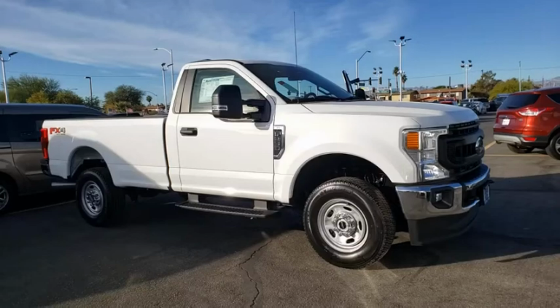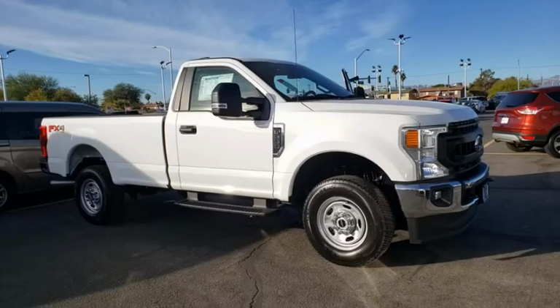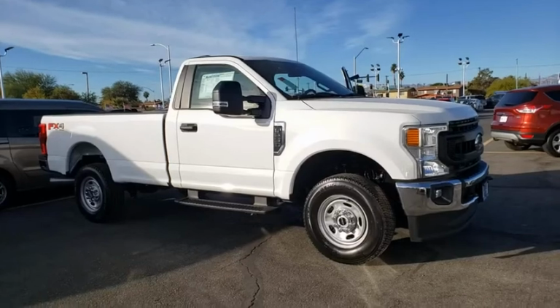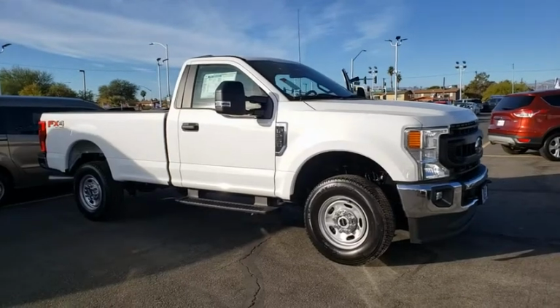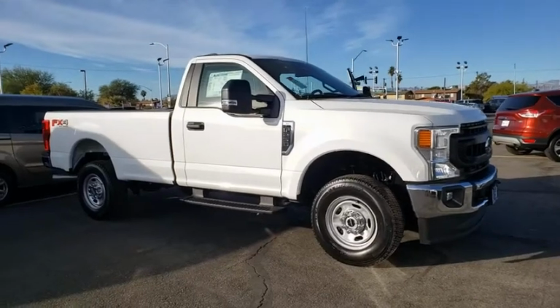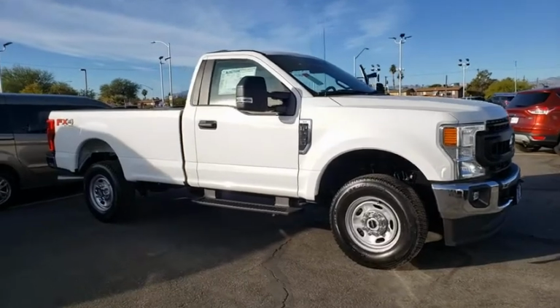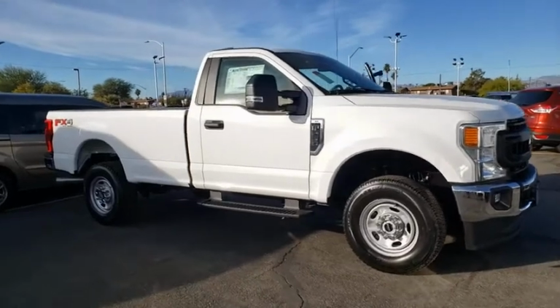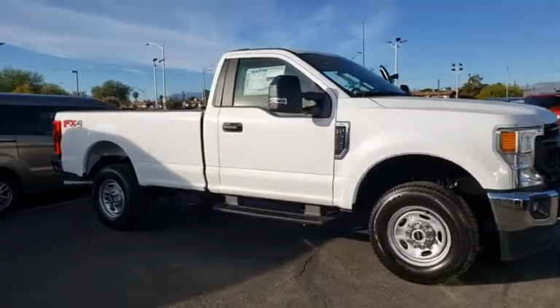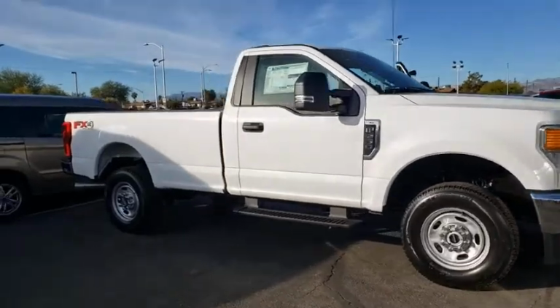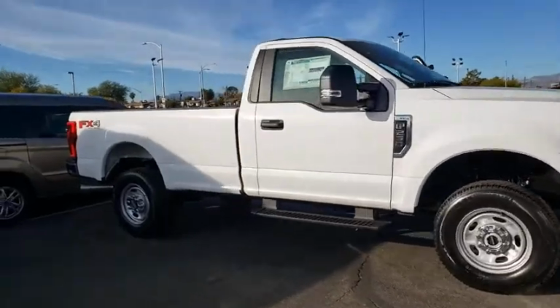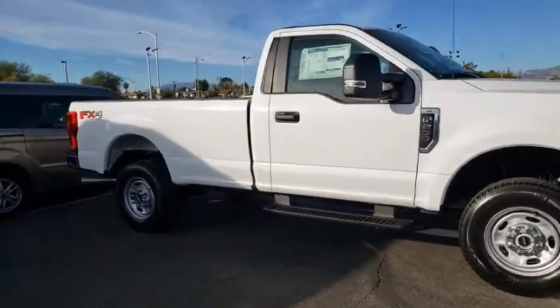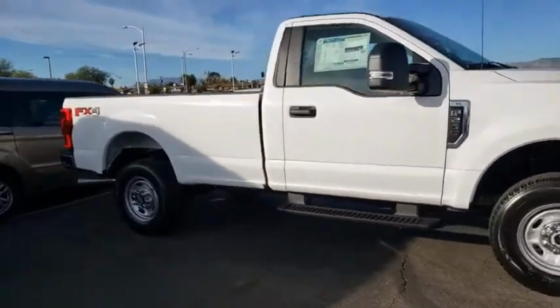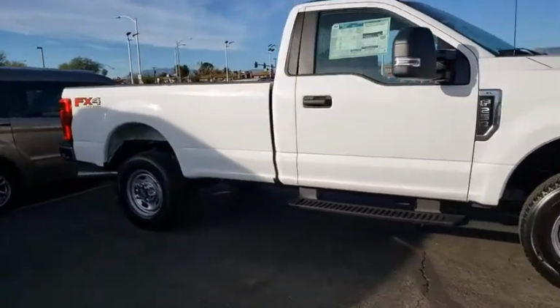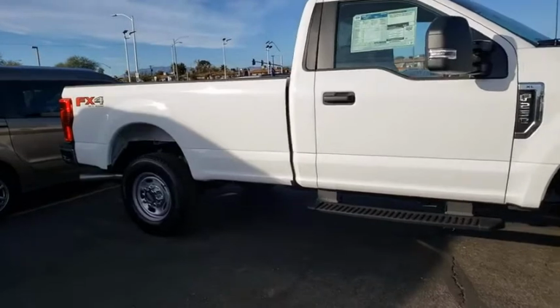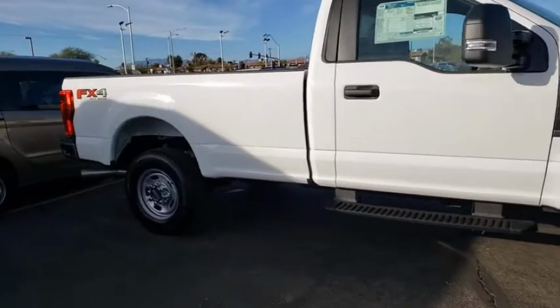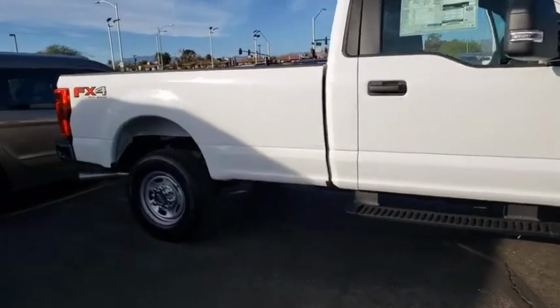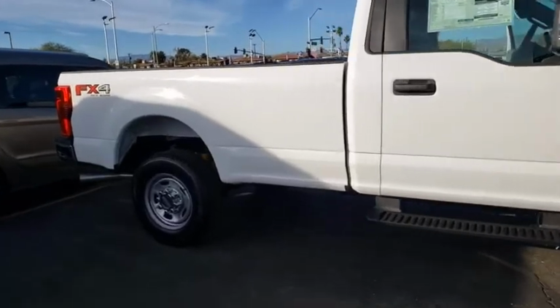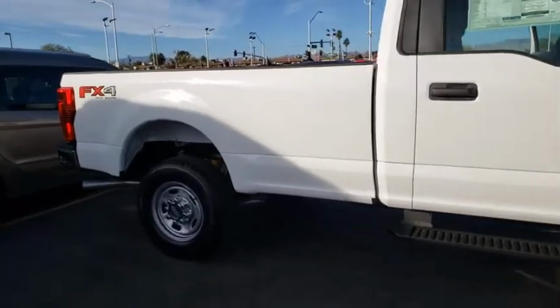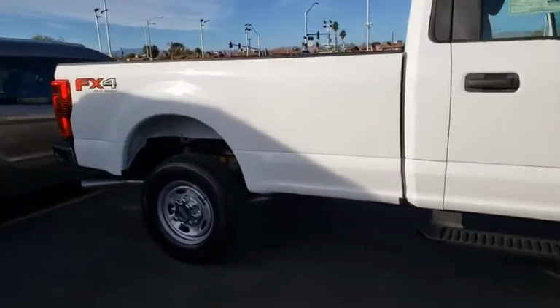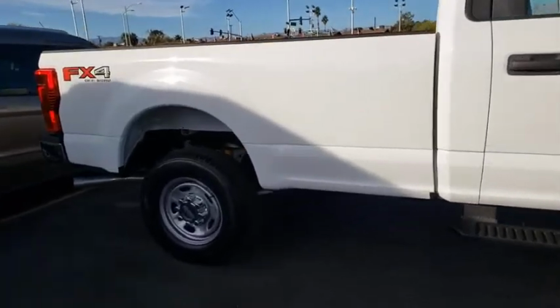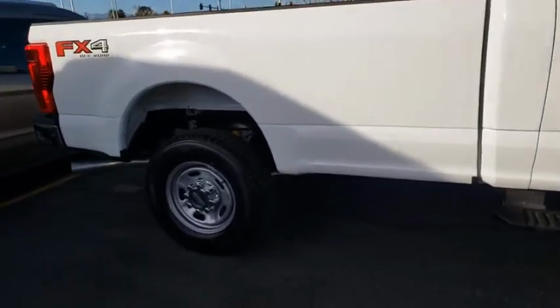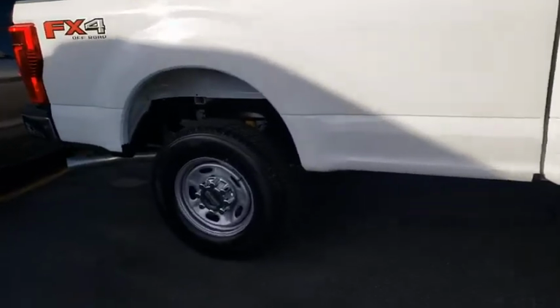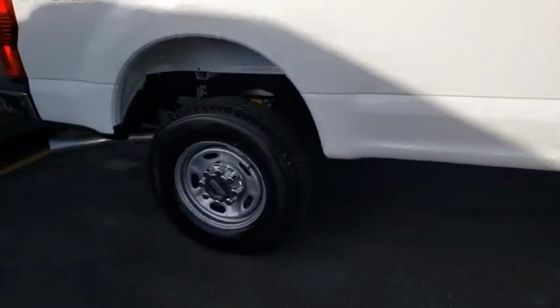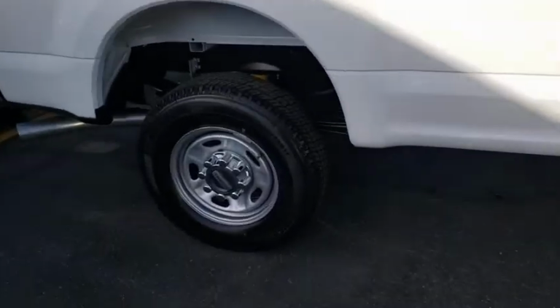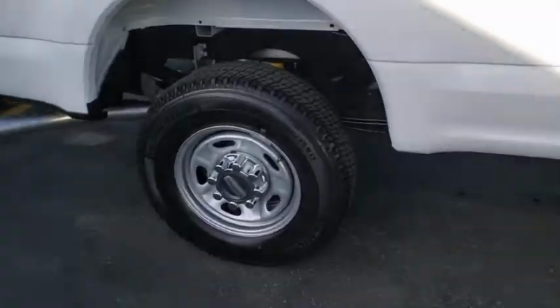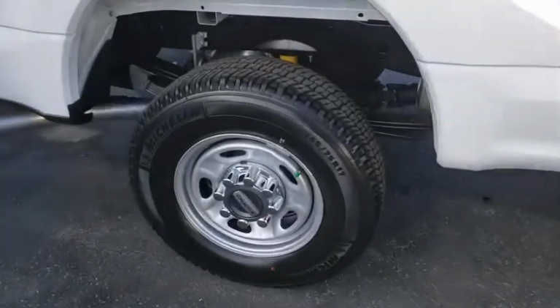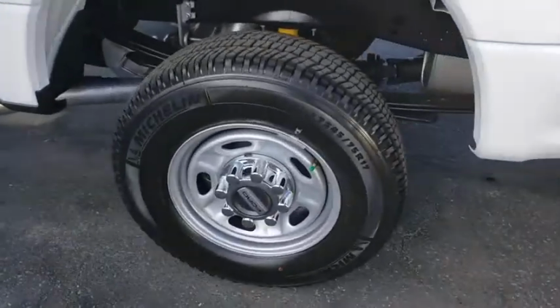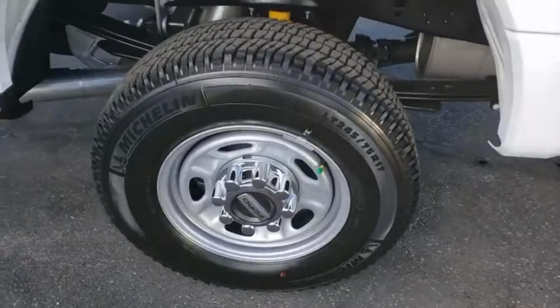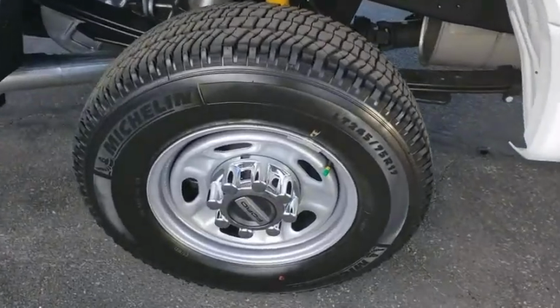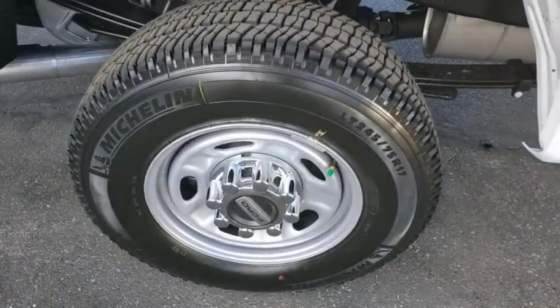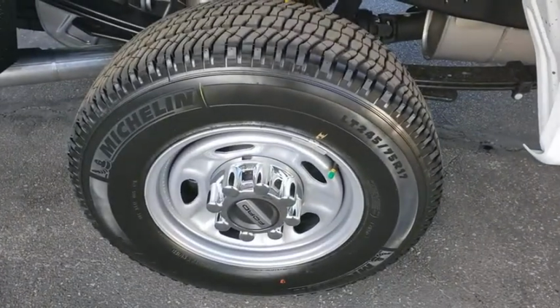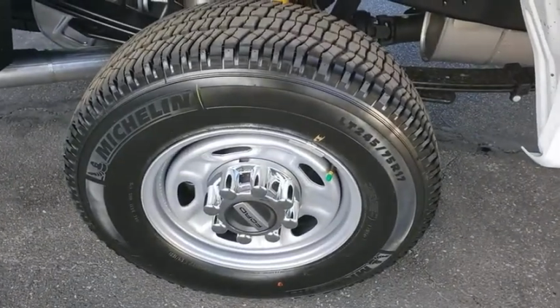Stop by and take a look at the 2020 Ford F-250 Super Duty. Head-to-head fuel efficiency, head-to-head towing, head-to-head torque. Ford F-250 Super Duty.